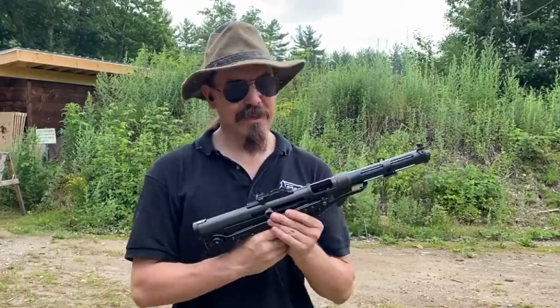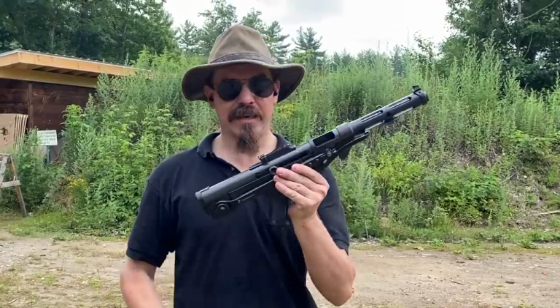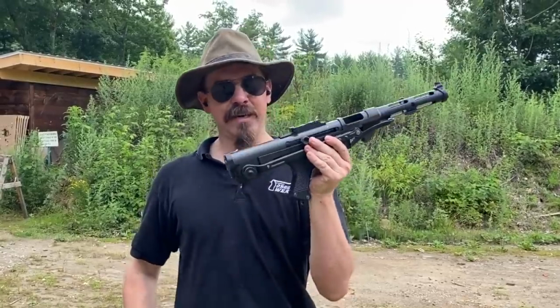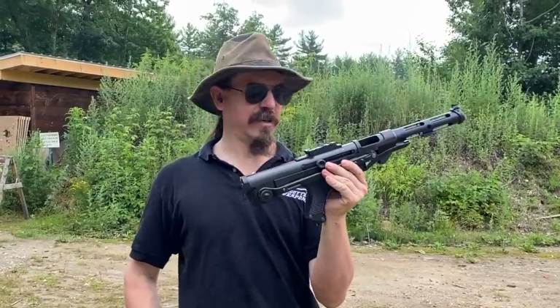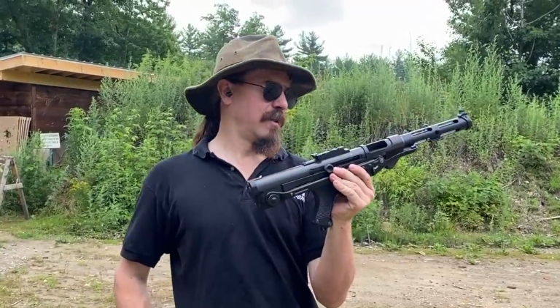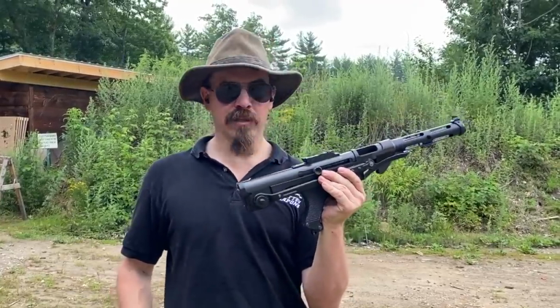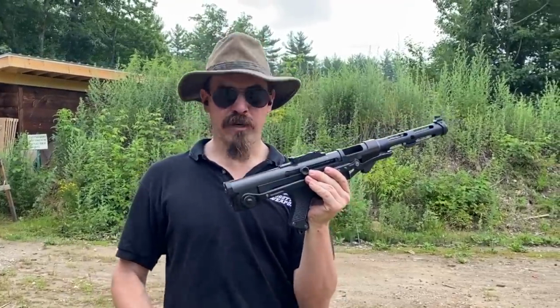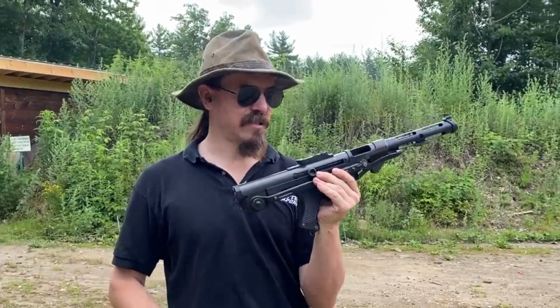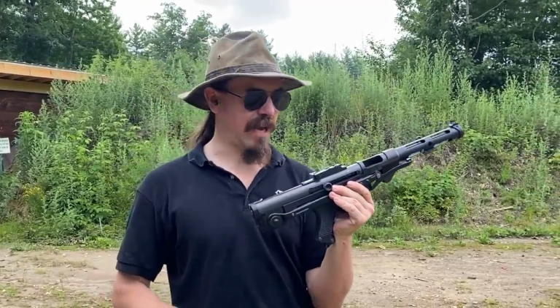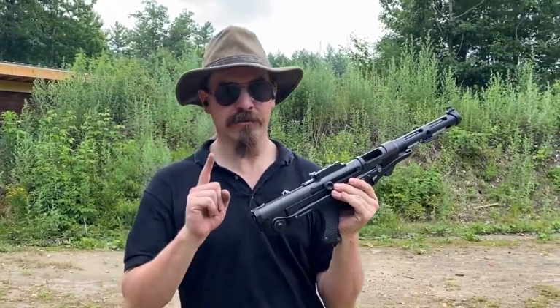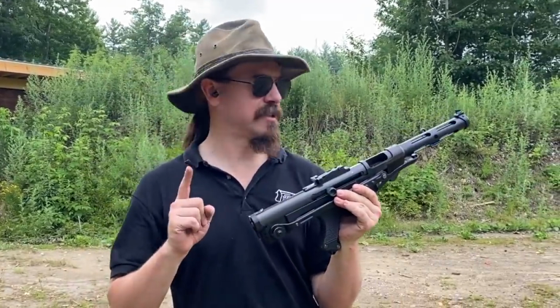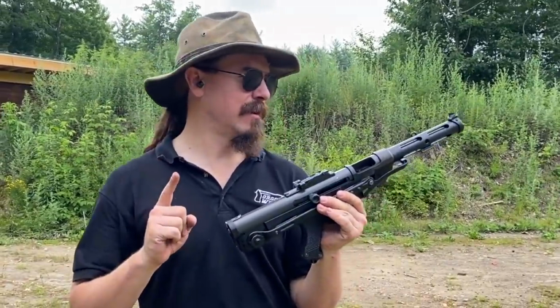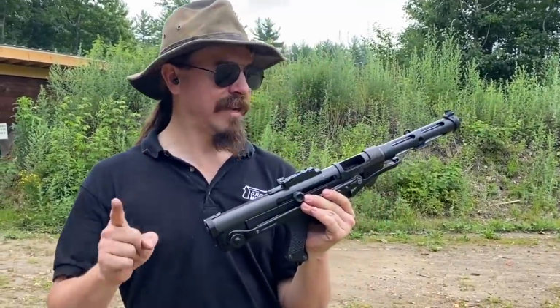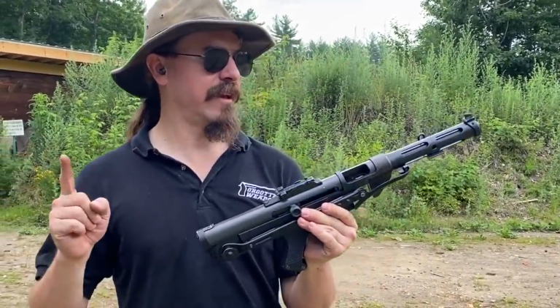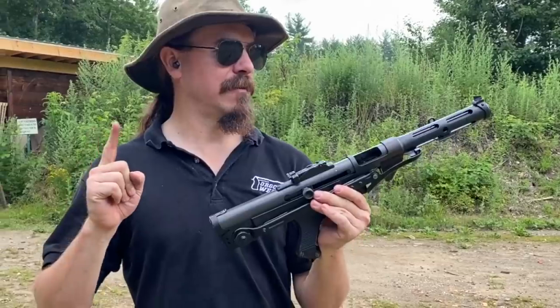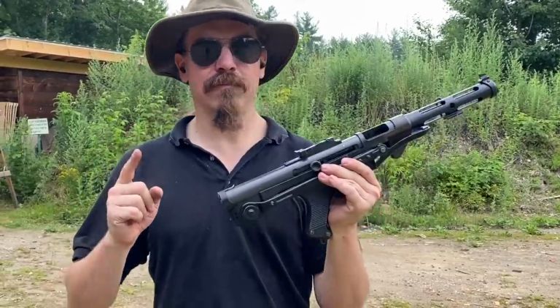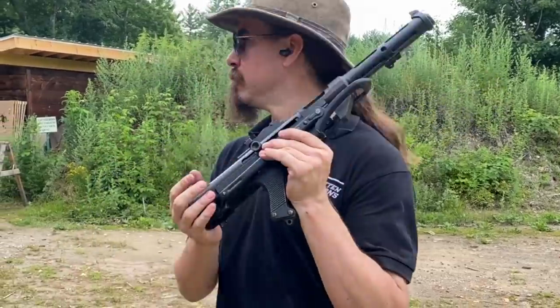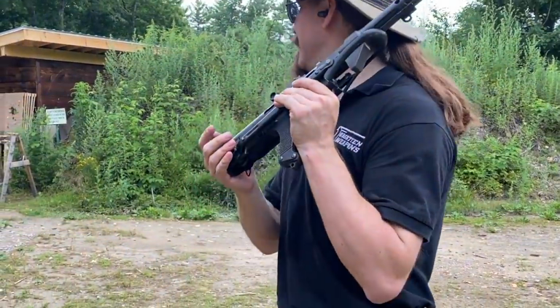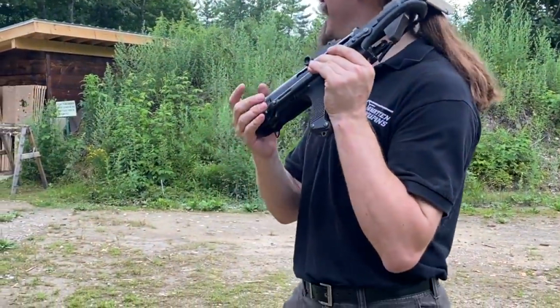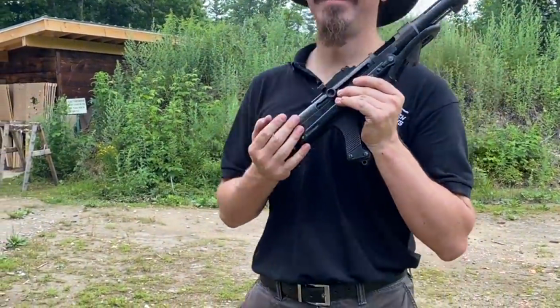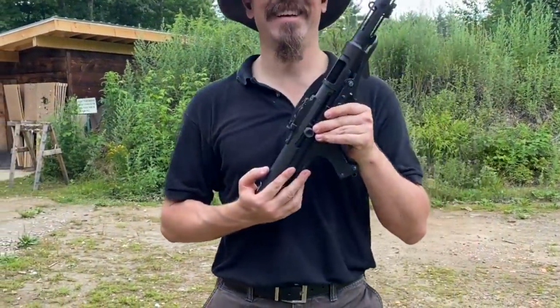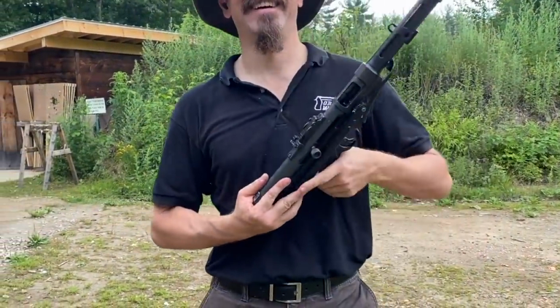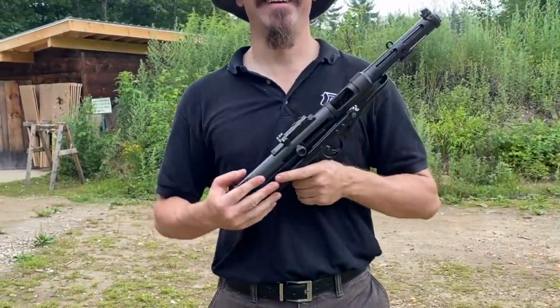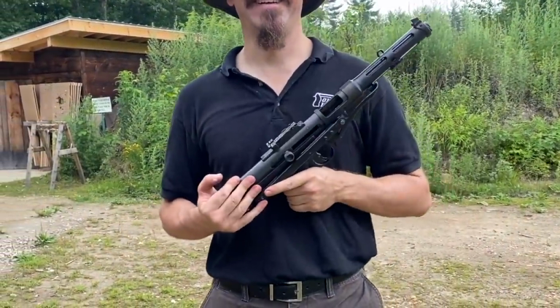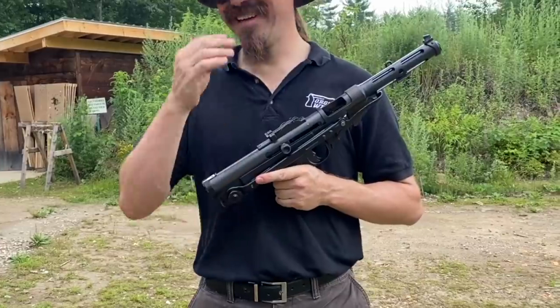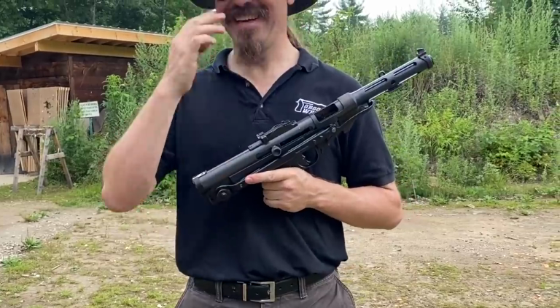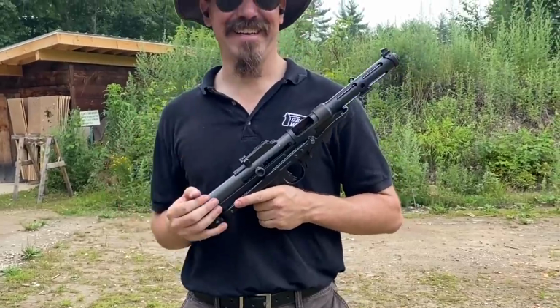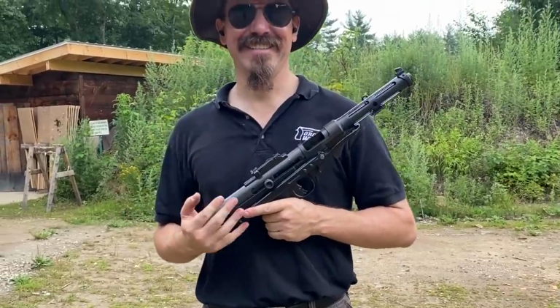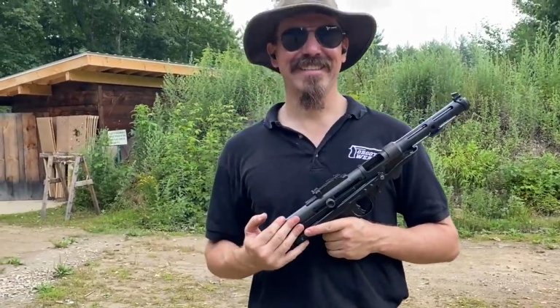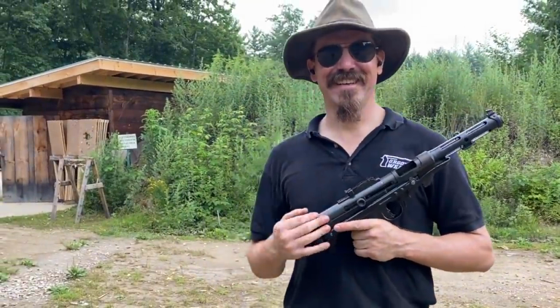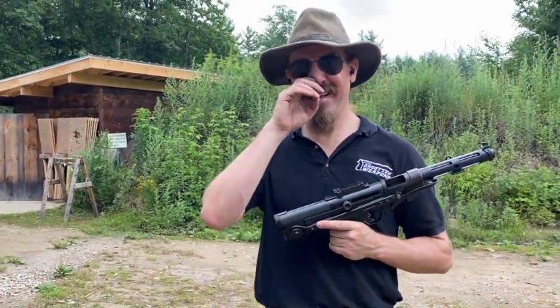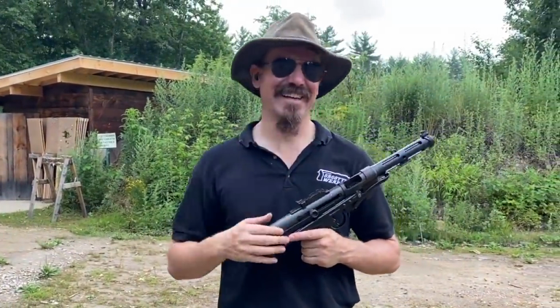I think, undoubtedly, the coolest looking Stemple. My bad! I am never going to let him live that down.